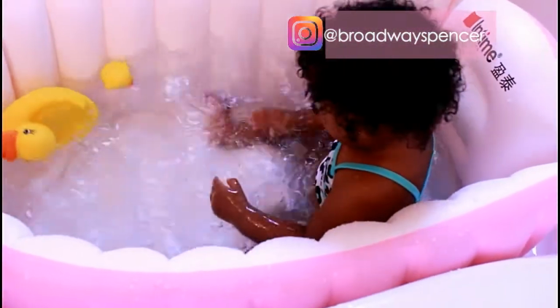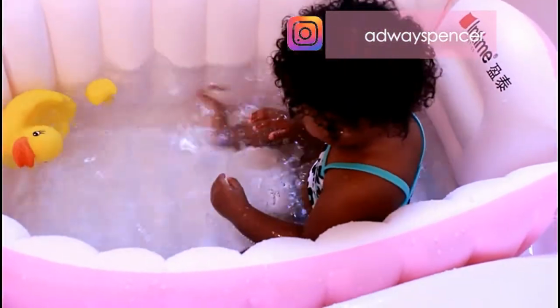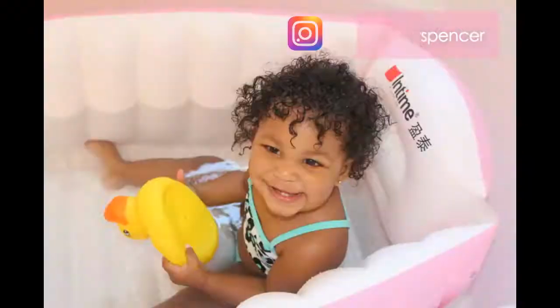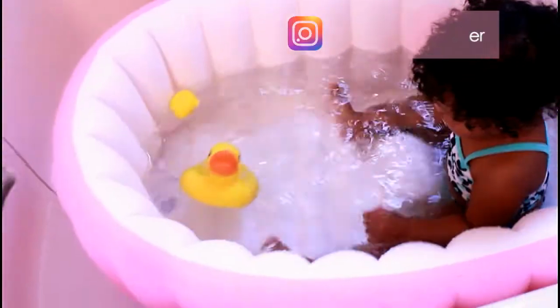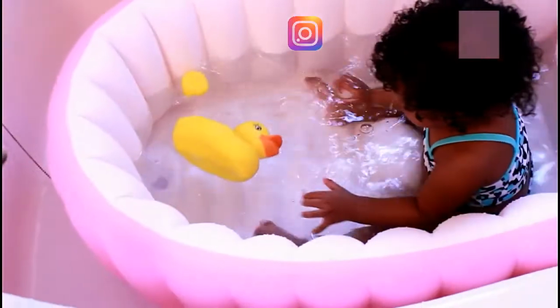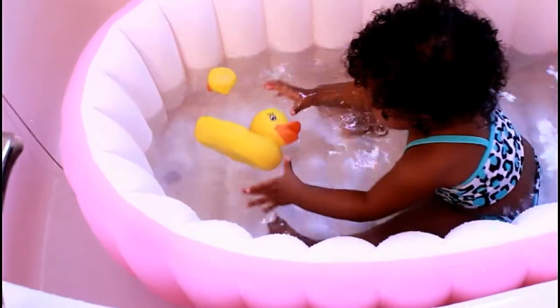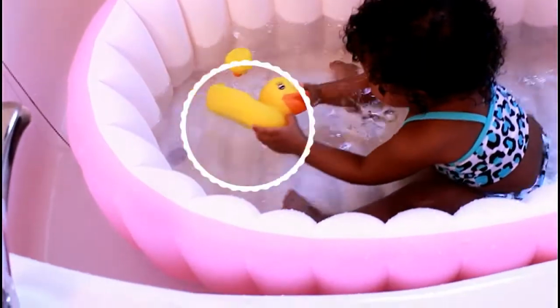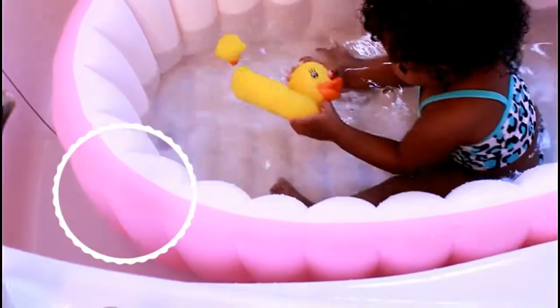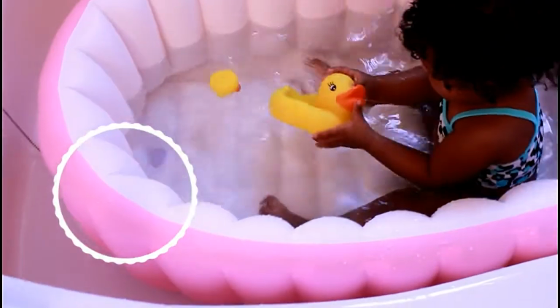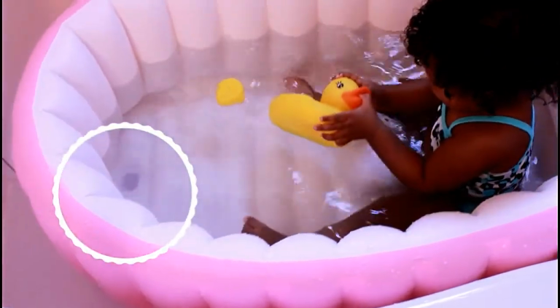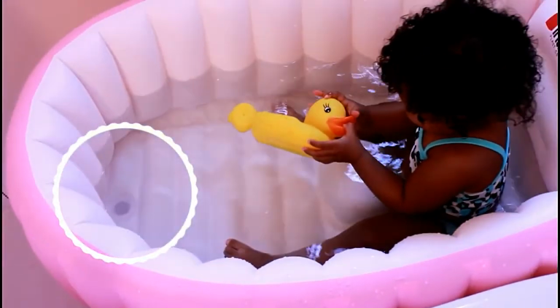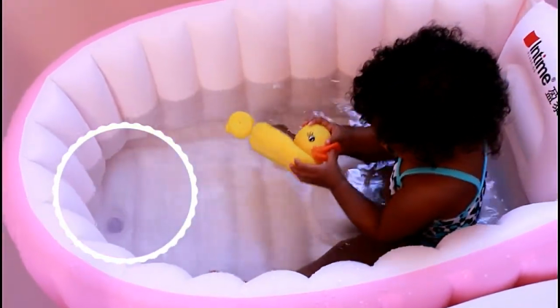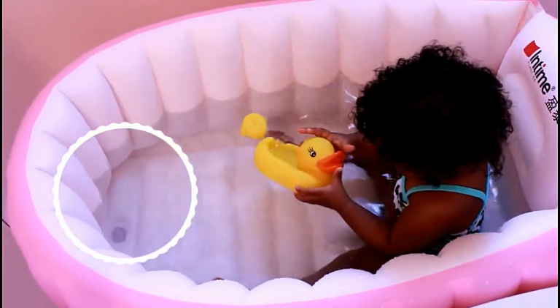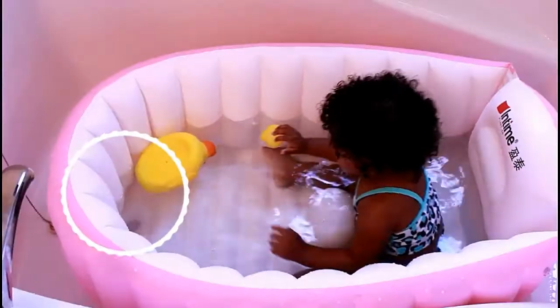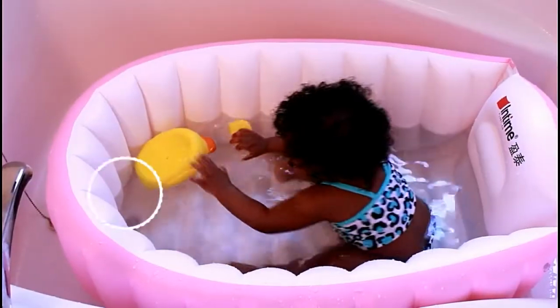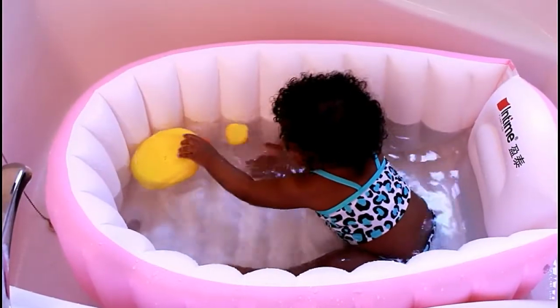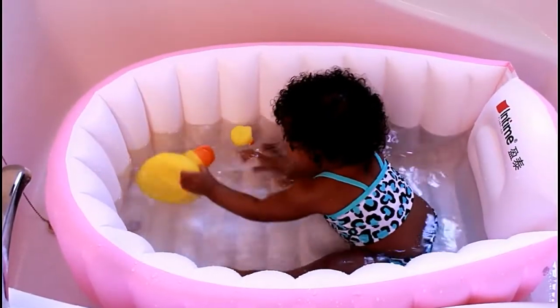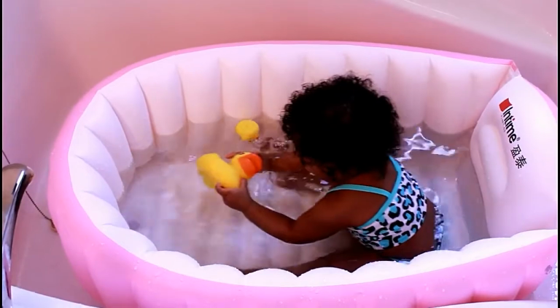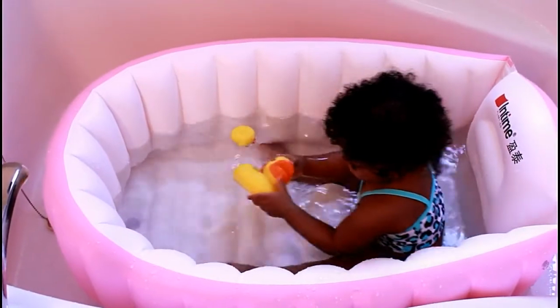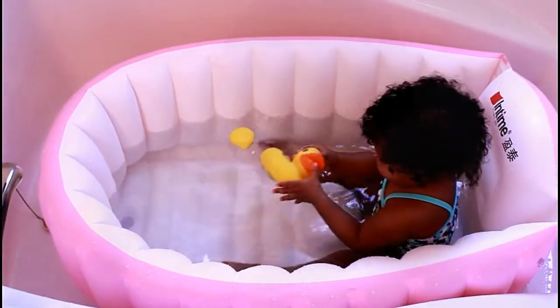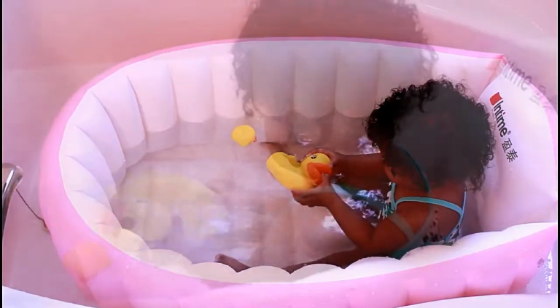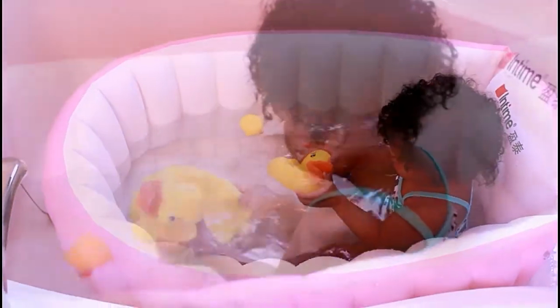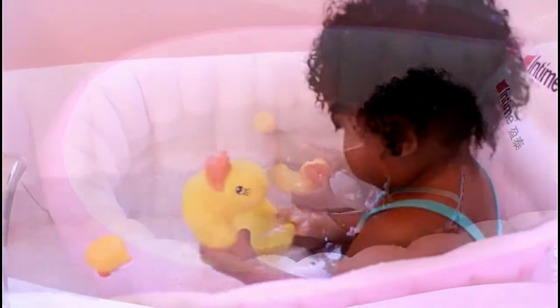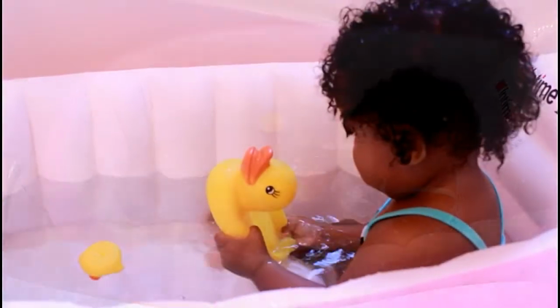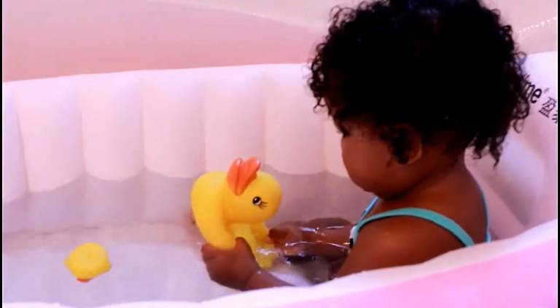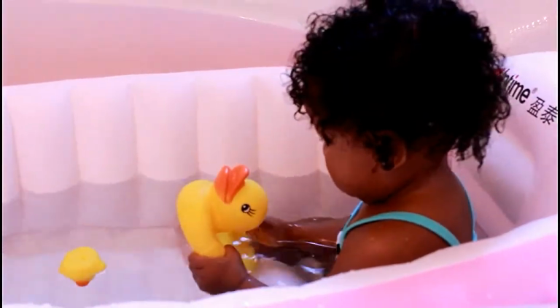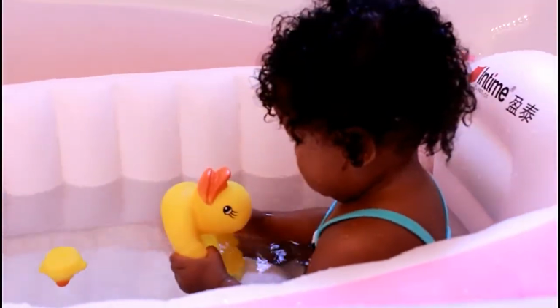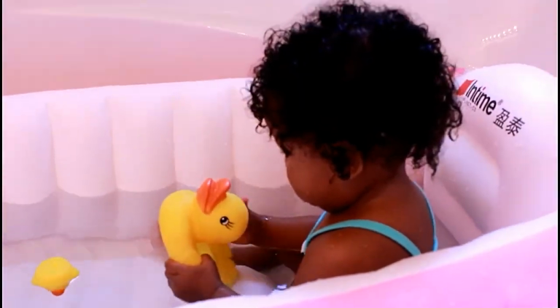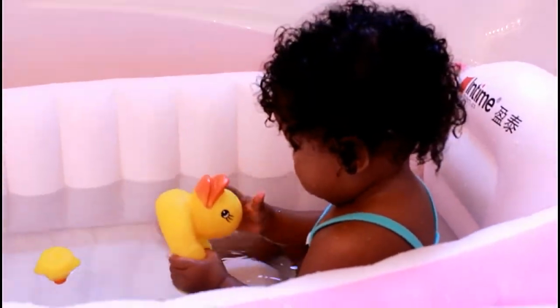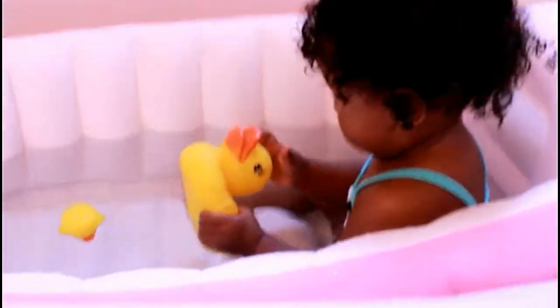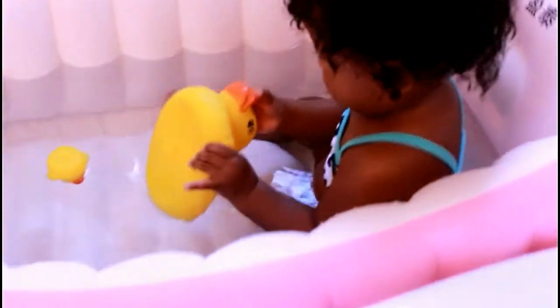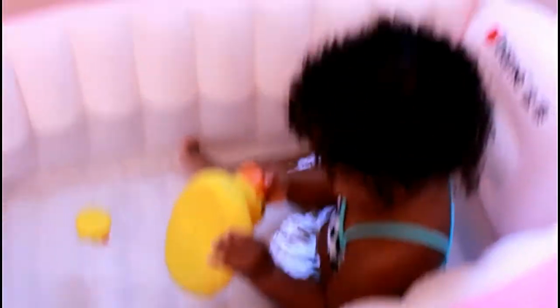So look at the size of this. It's nice and roomy, perfect for any size baby. And if you're thinking about how you're going to get all that water out, there's the plug right there. It just drains right out. It's so simple, so easy.